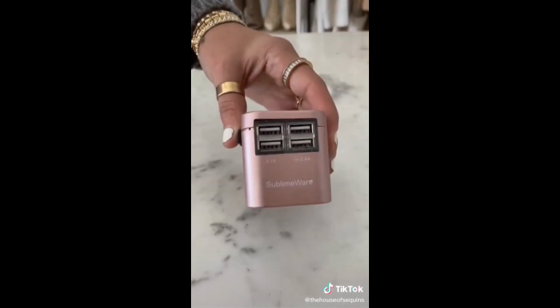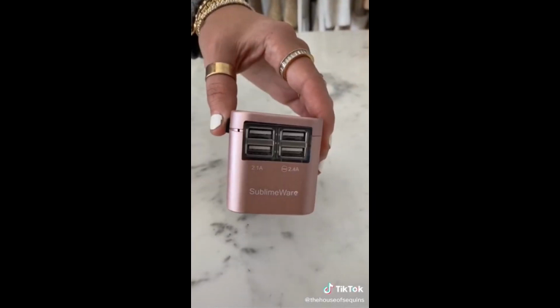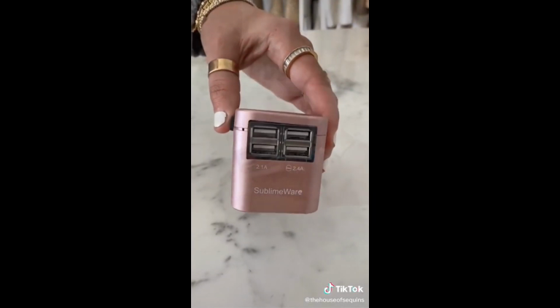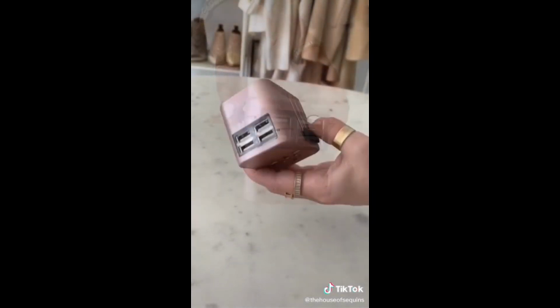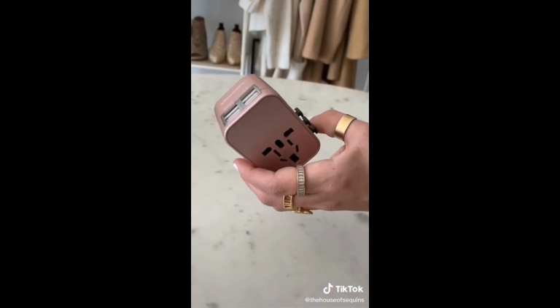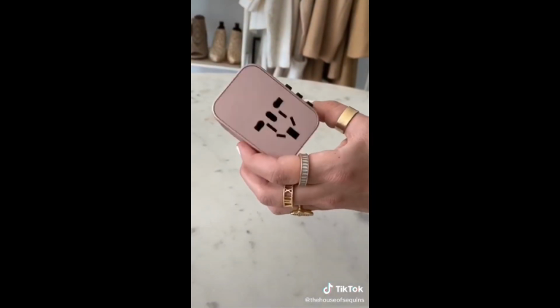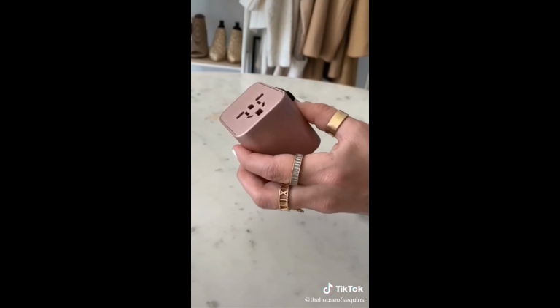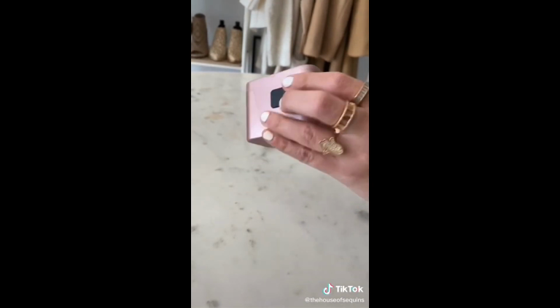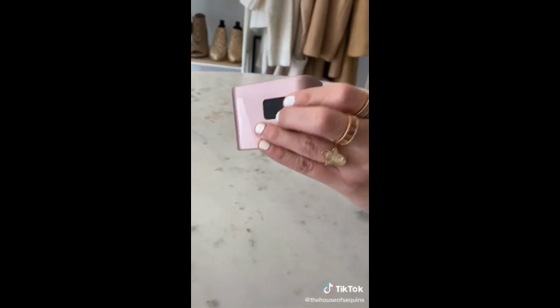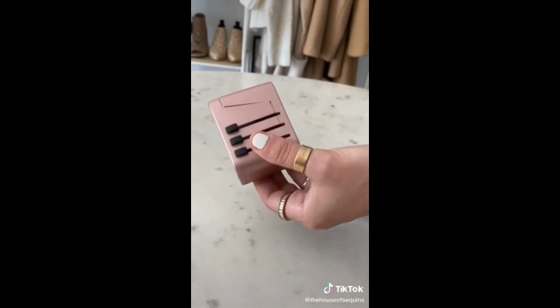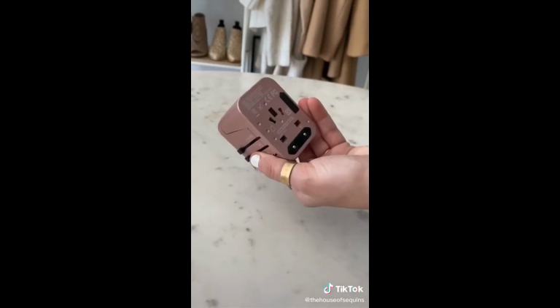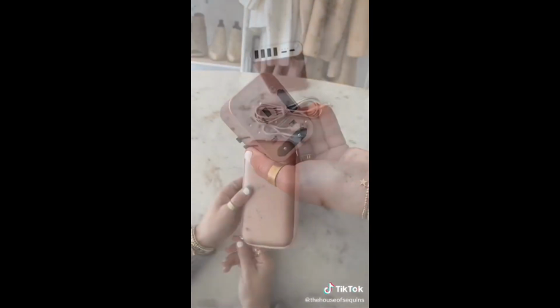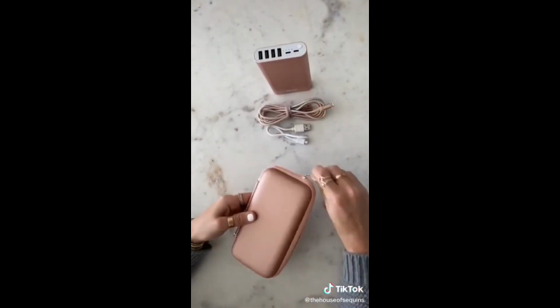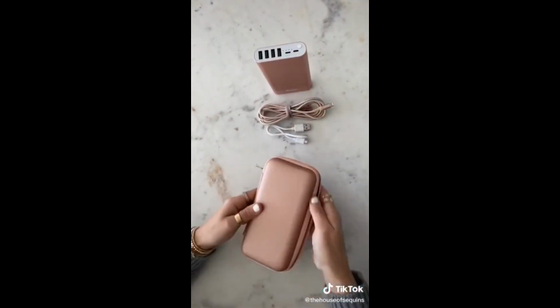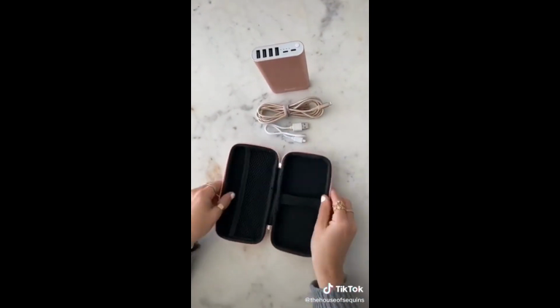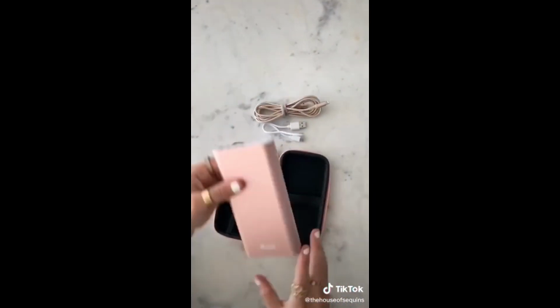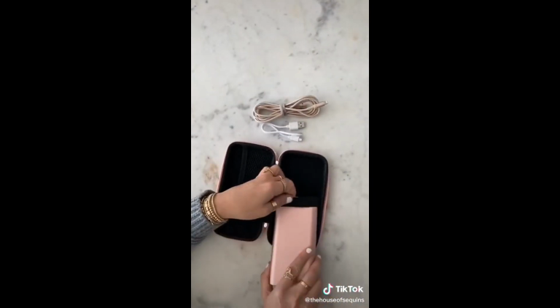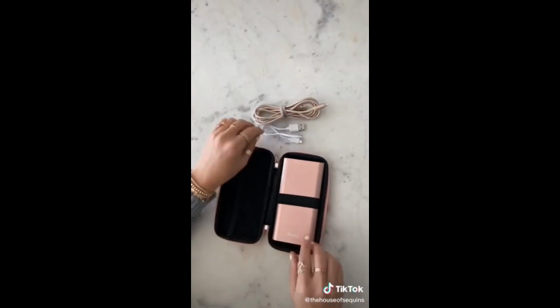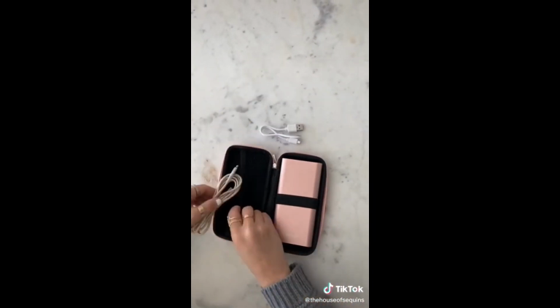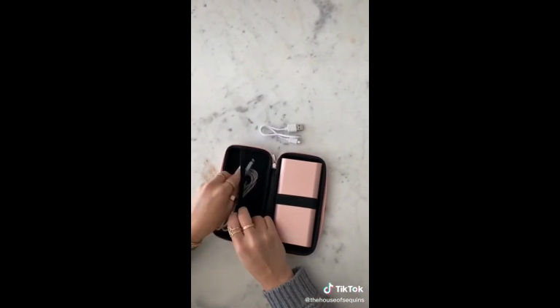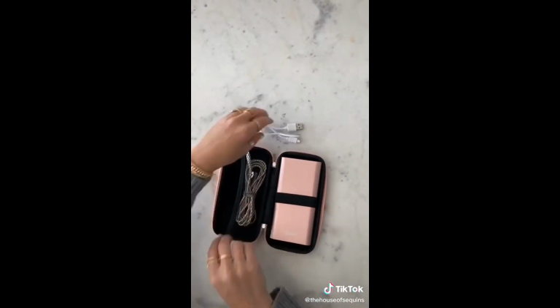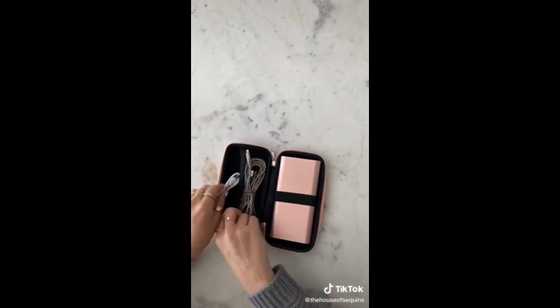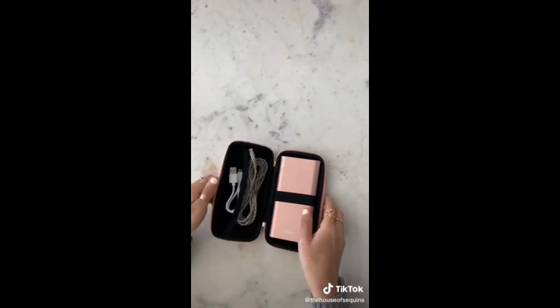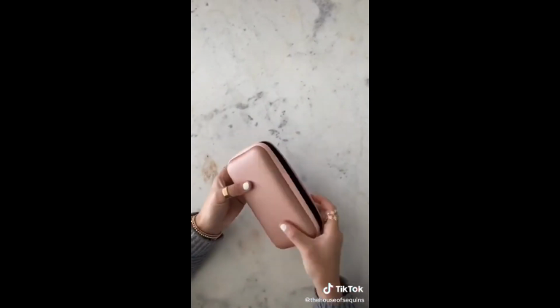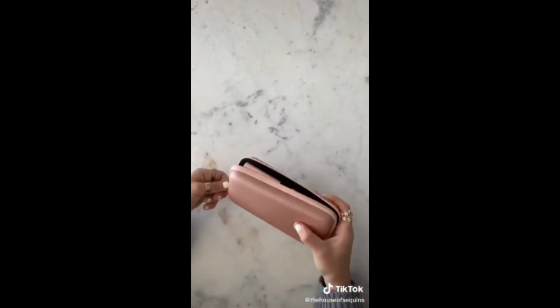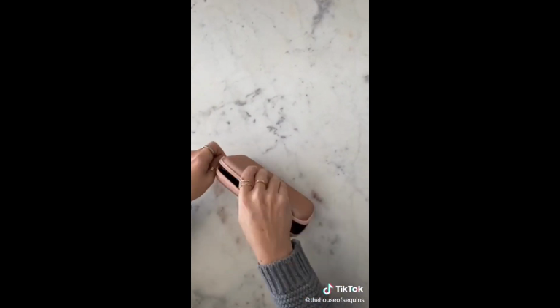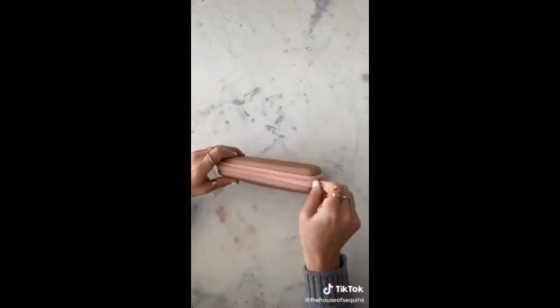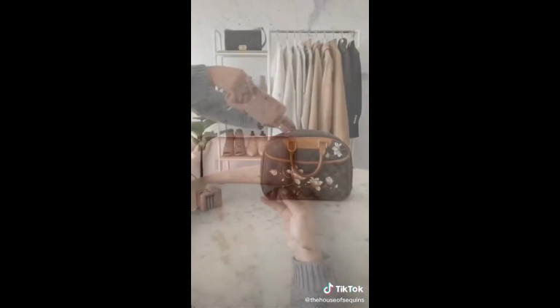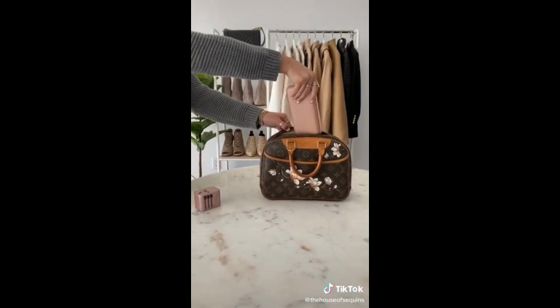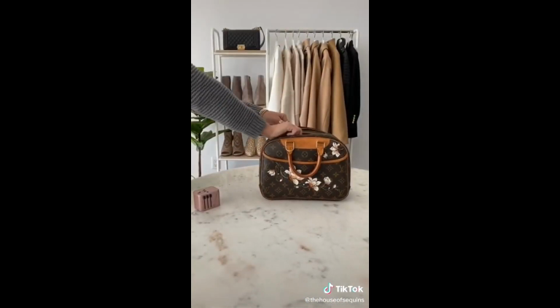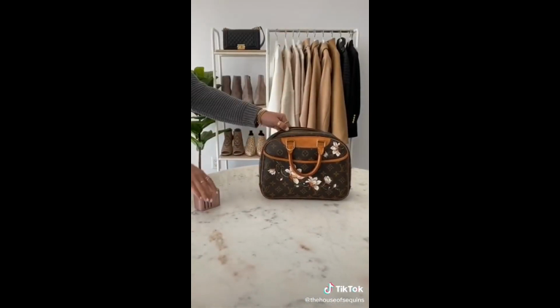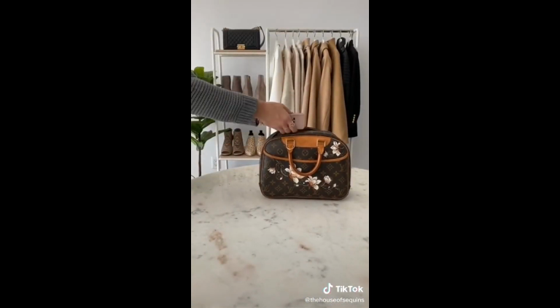The international power adapter is all you'll need — it has a four-port USB that is enough to charge two phones, a tablet, and a camera. Lastly, we have the shockproof carrying case to hold your charging cords, earbuds, and other essentials in one safe place. This one comes in a sleek rose gold.